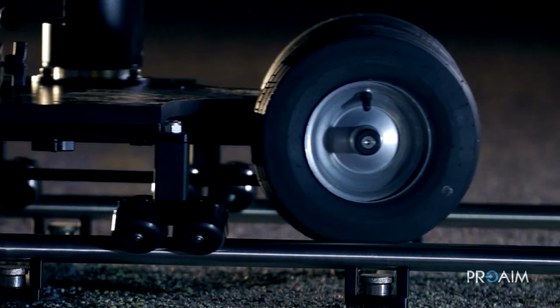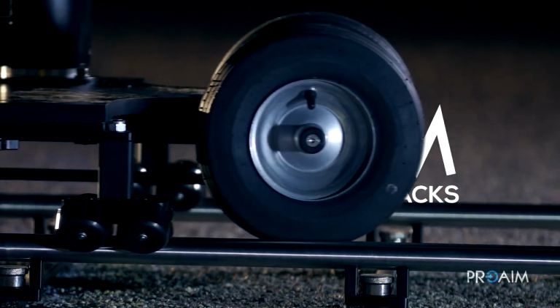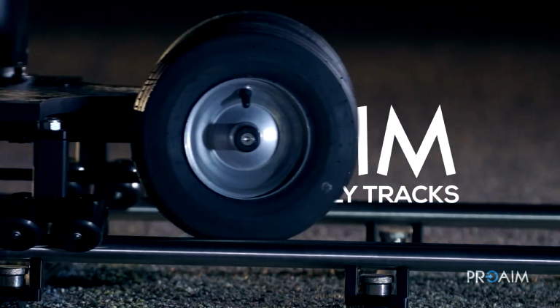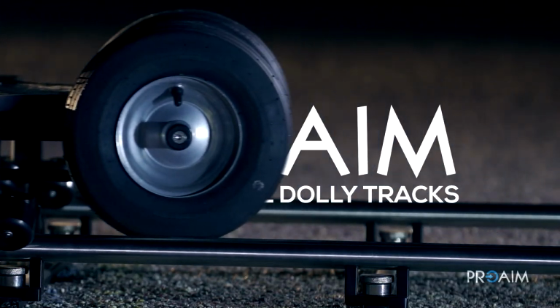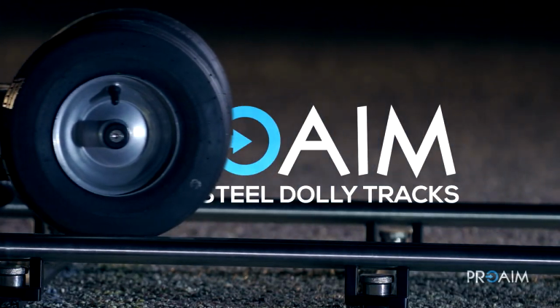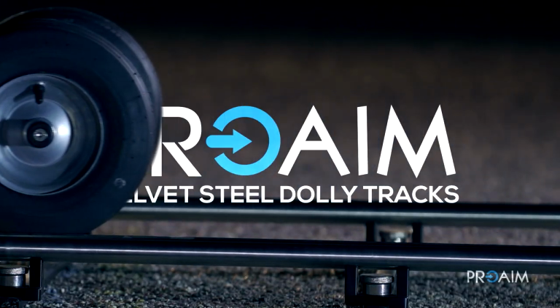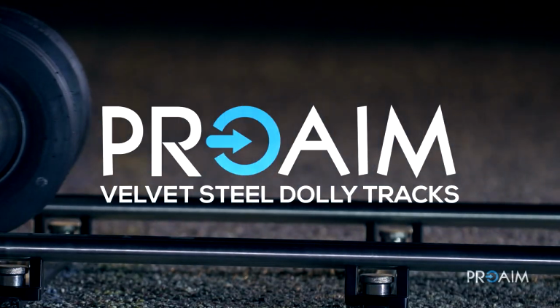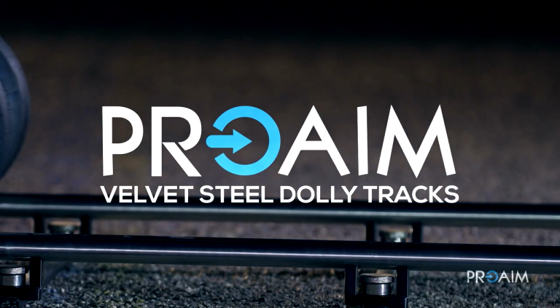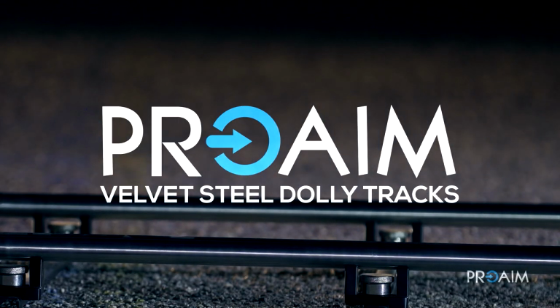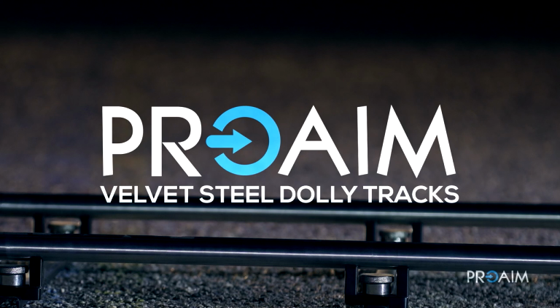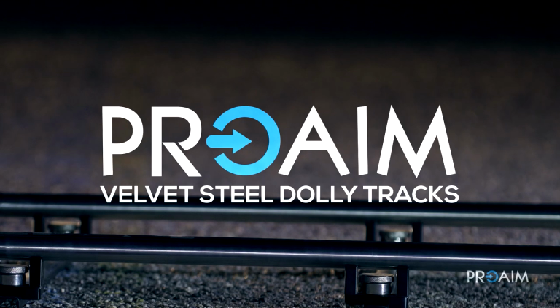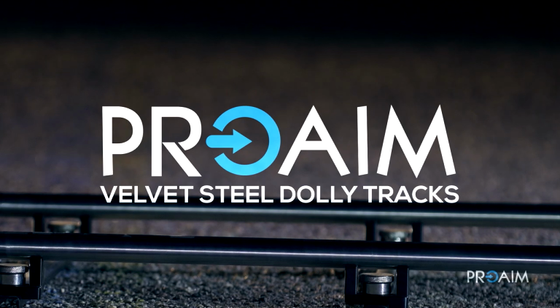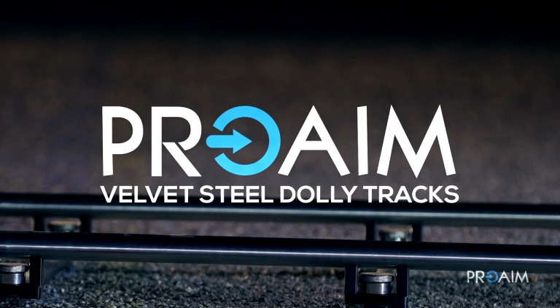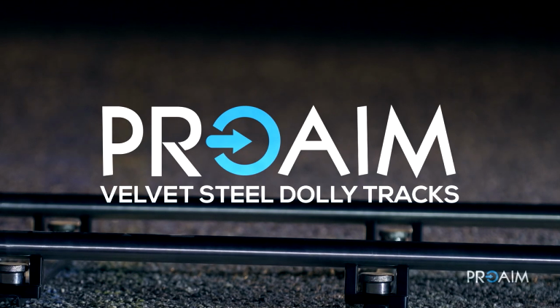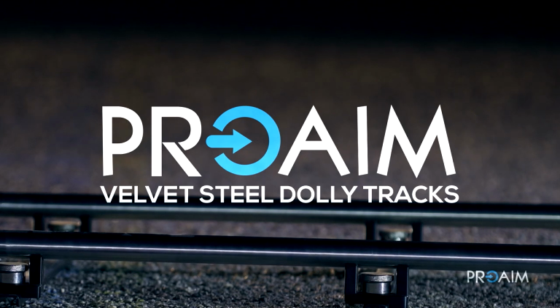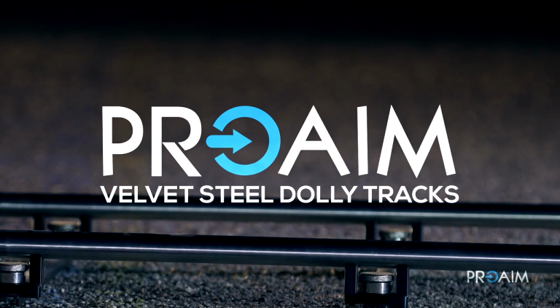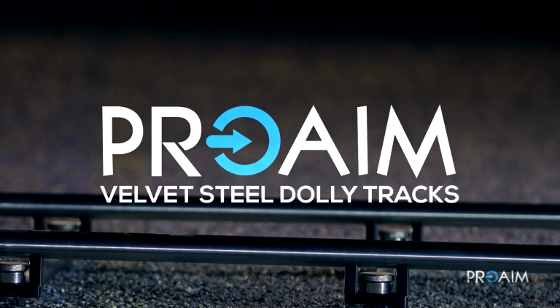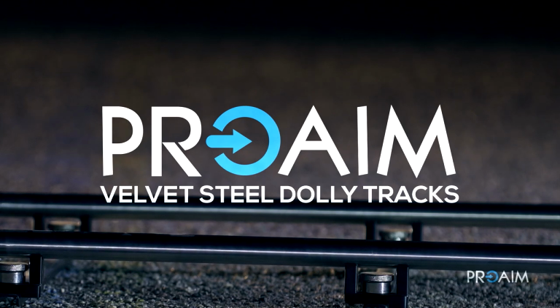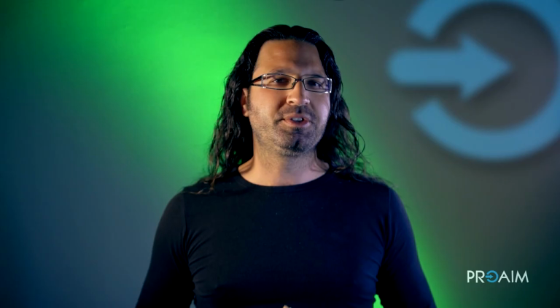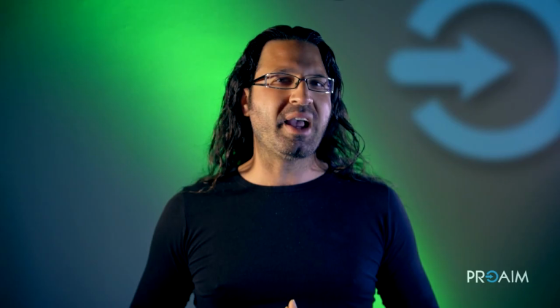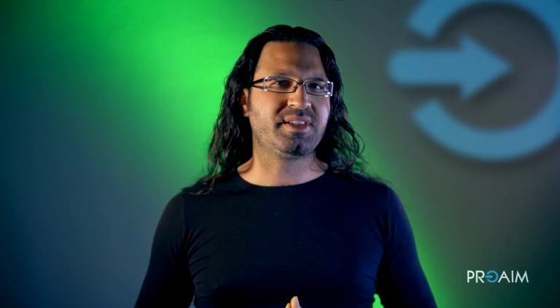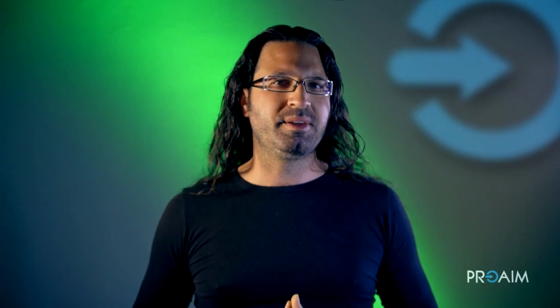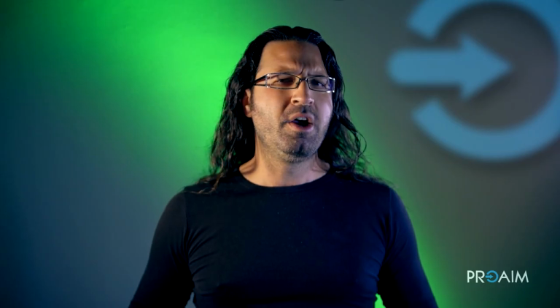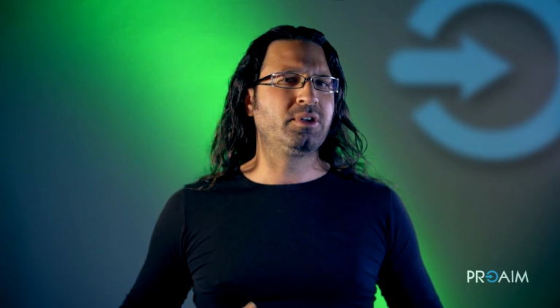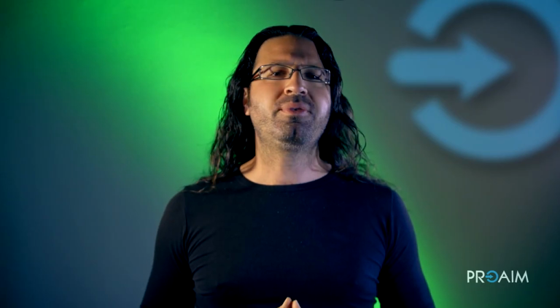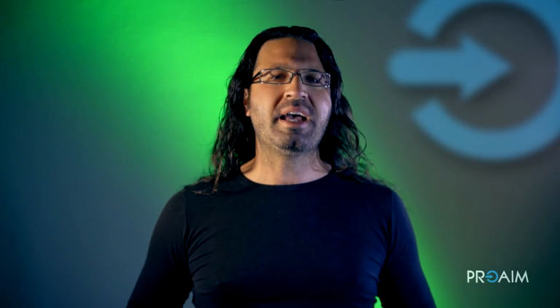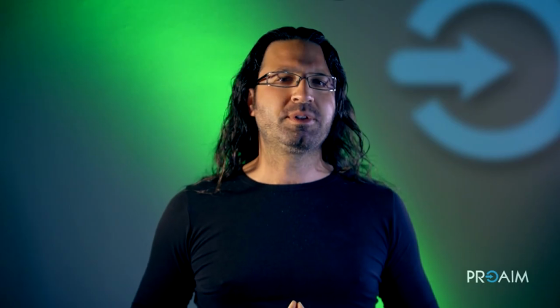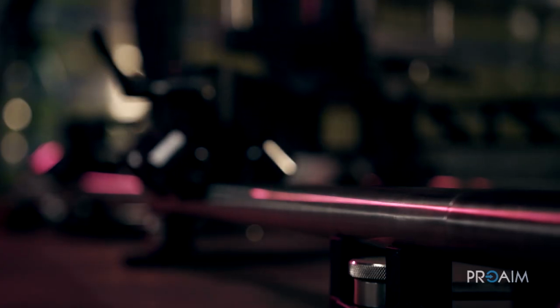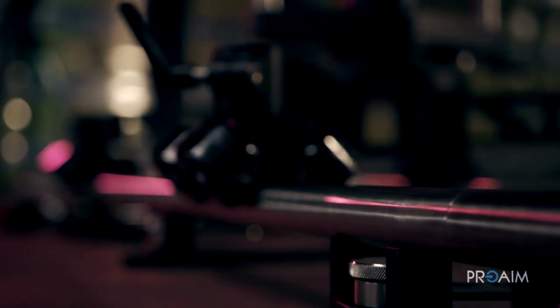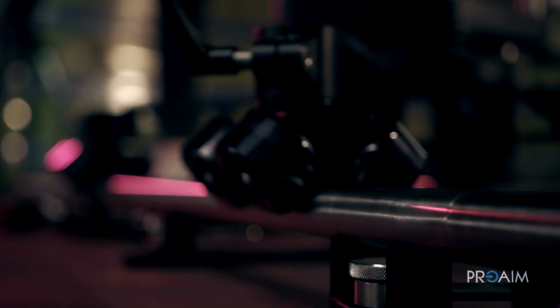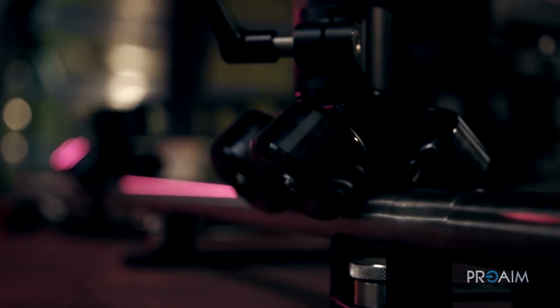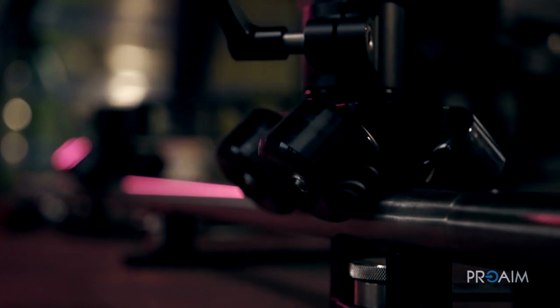ProAIM Velvet Steel Dolly Tracks is in fact my favorite track system for different types of dolly platforms.